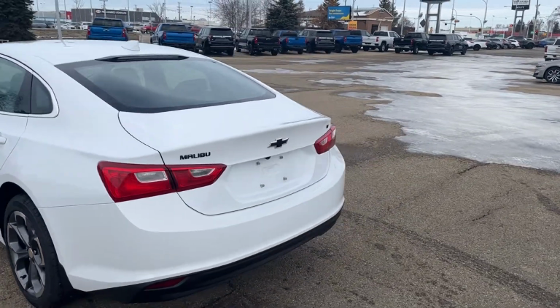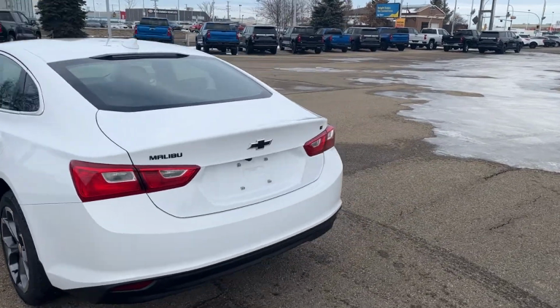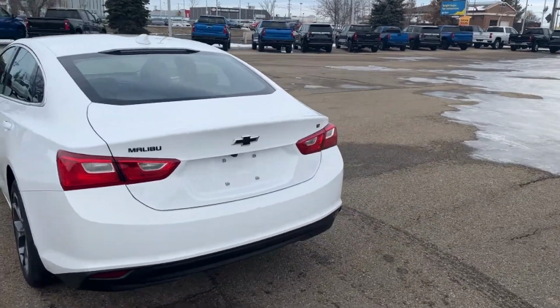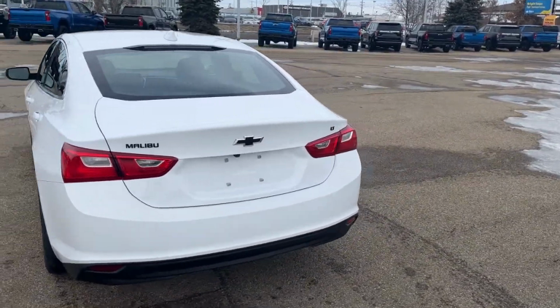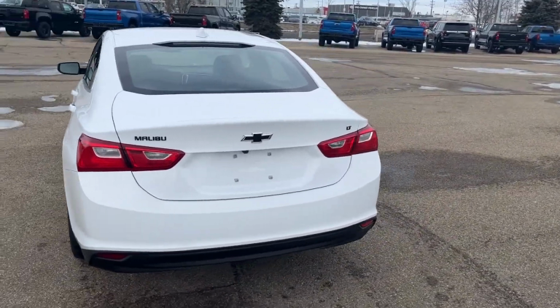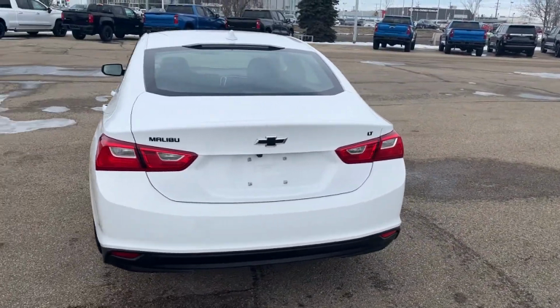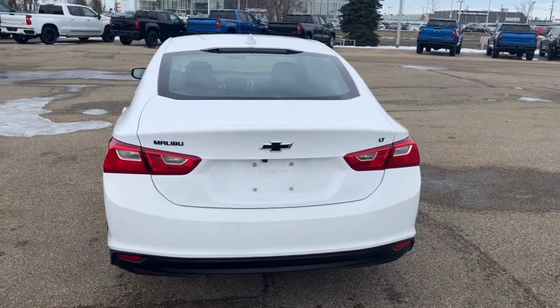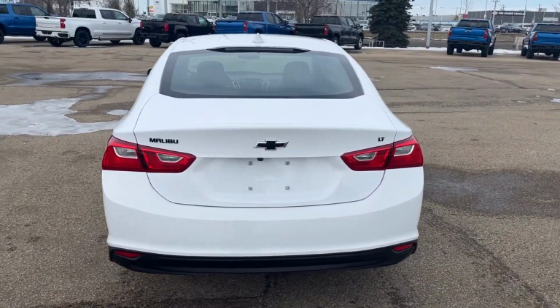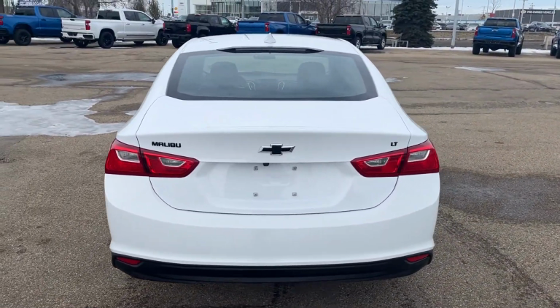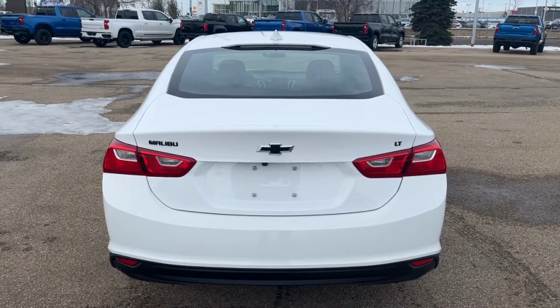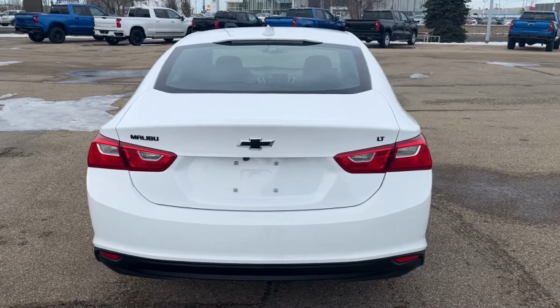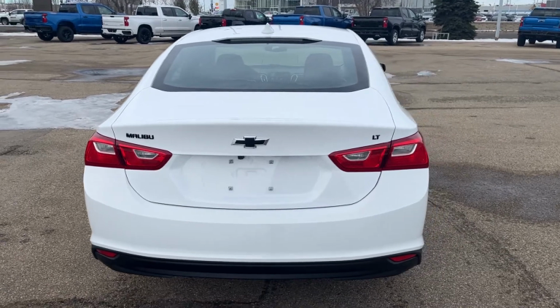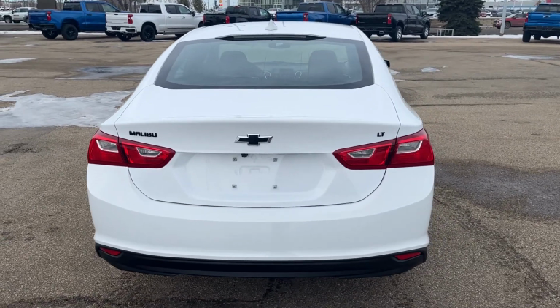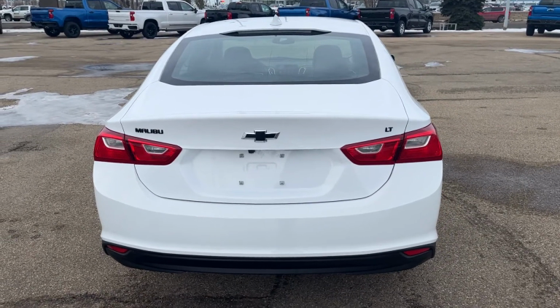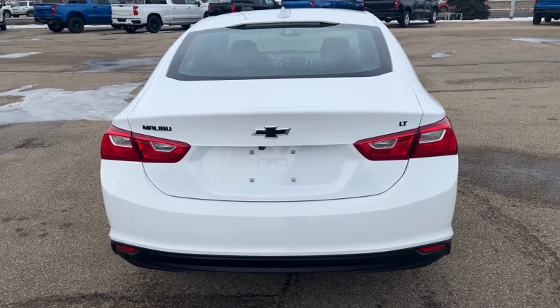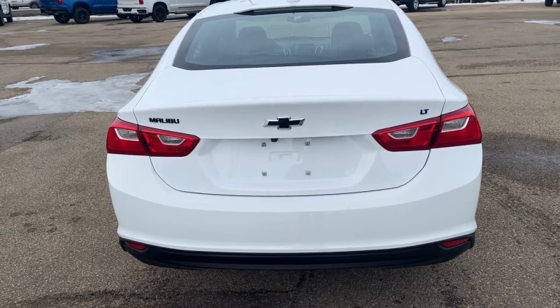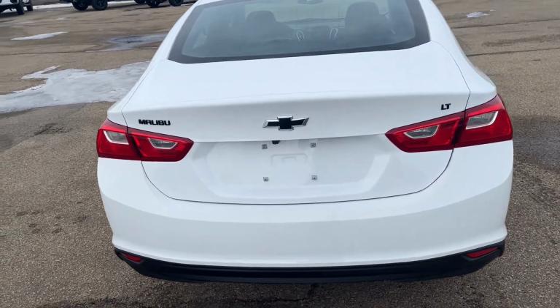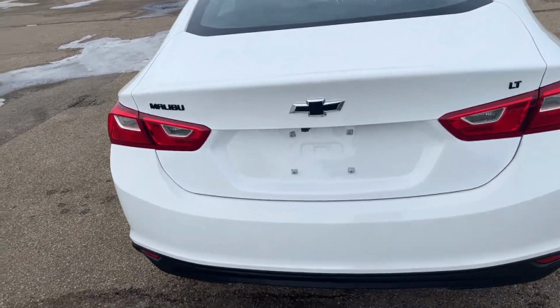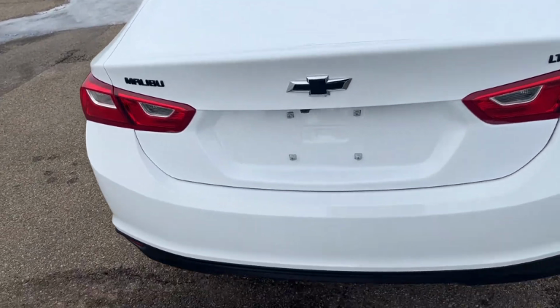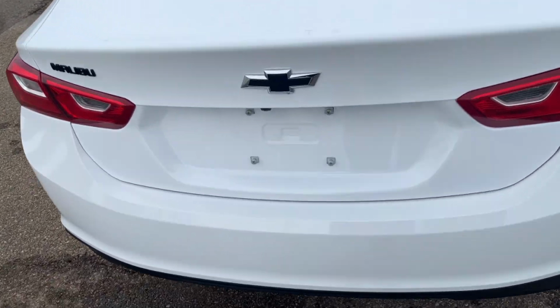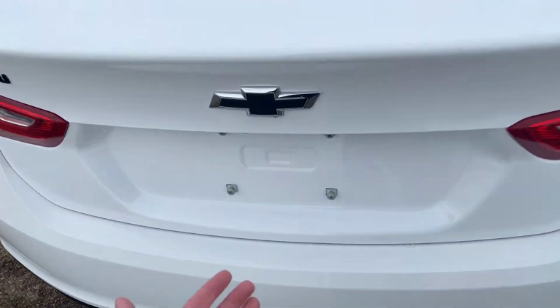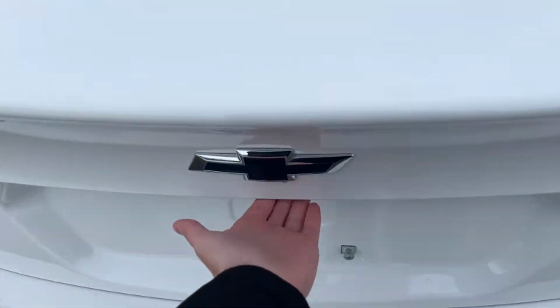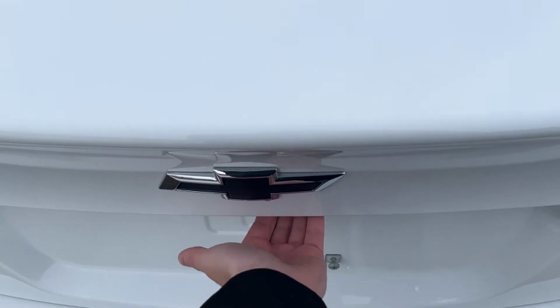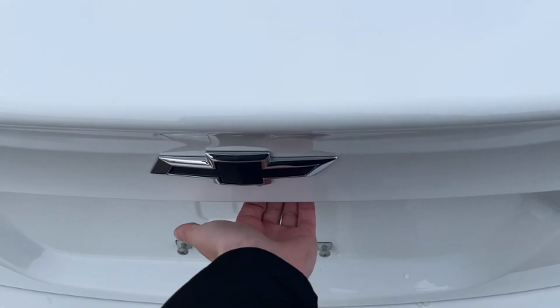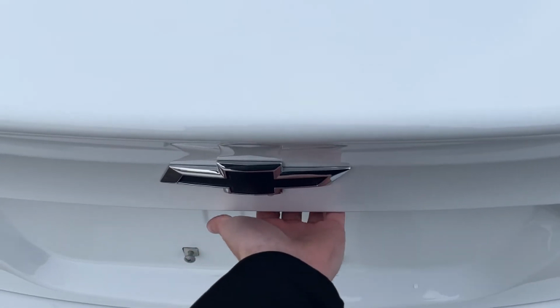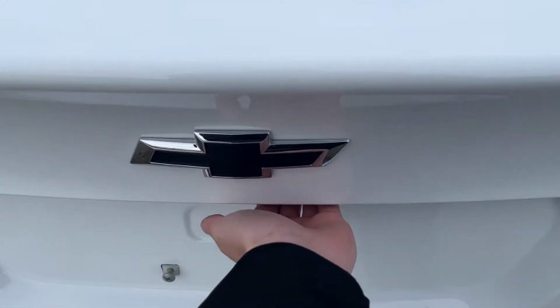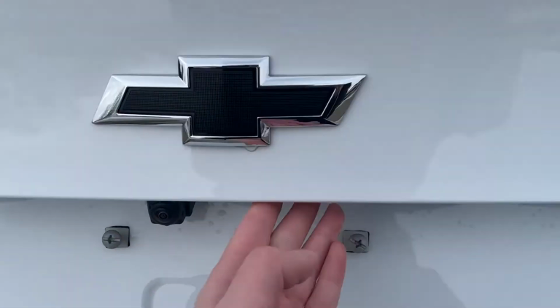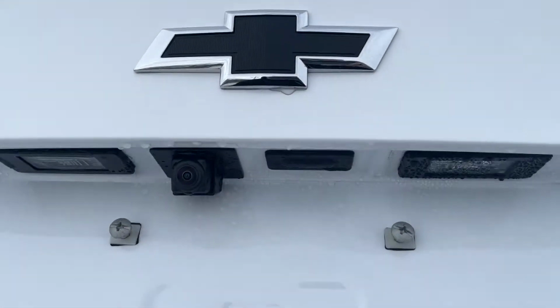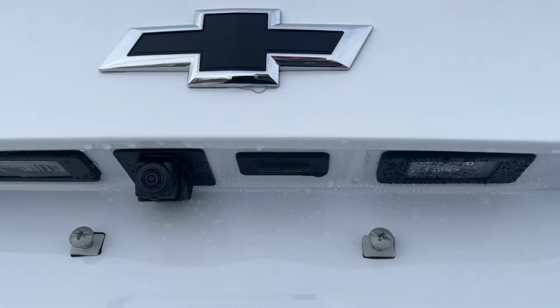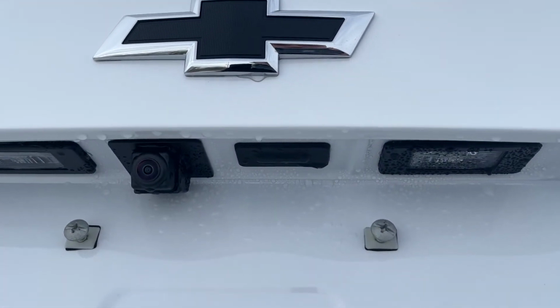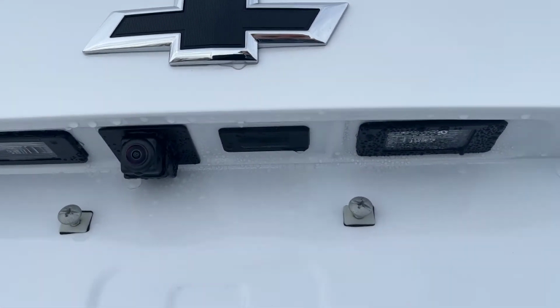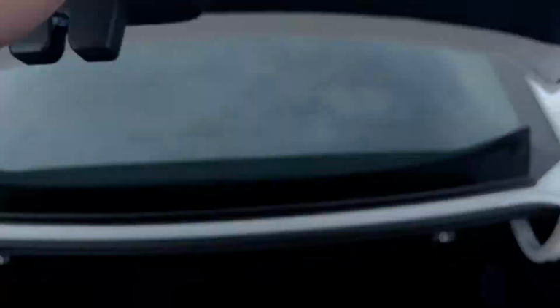Moving all the way around to the back of the vehicle, we have Malibu, Chevrolet bowtie, as well as LT badging in black. We have our trunk release located underneath, right next to our backup camera.